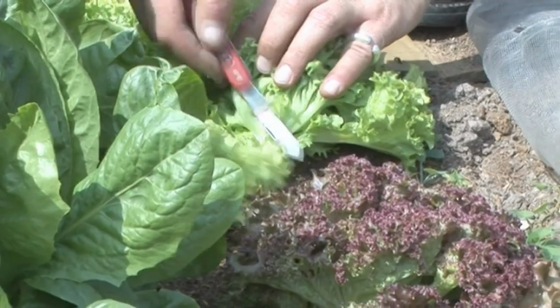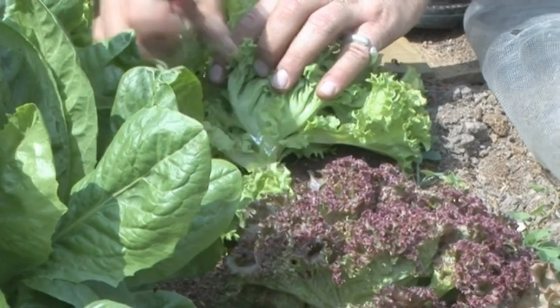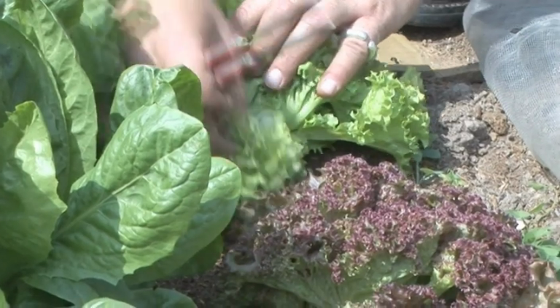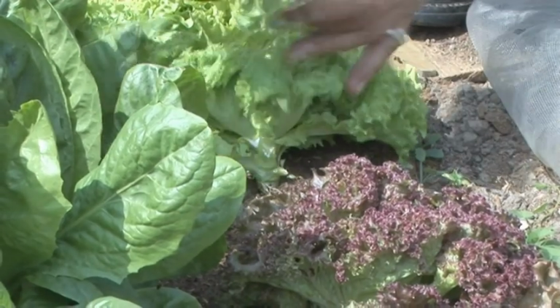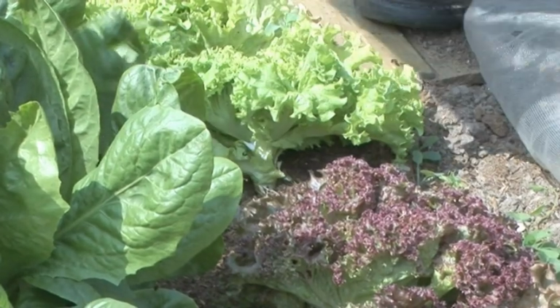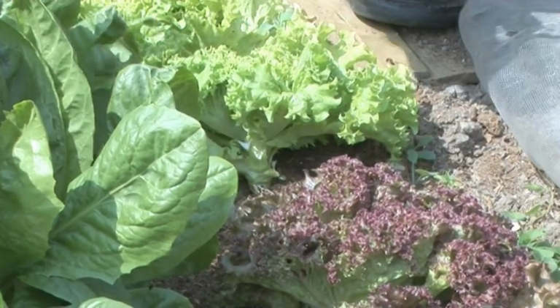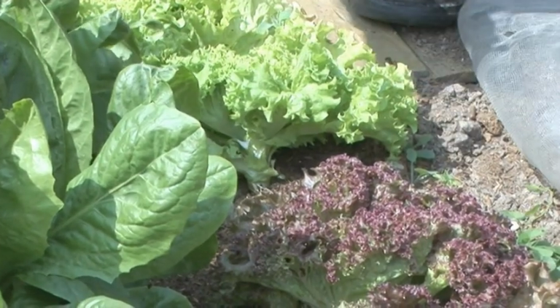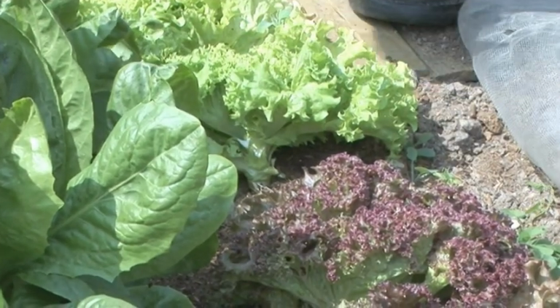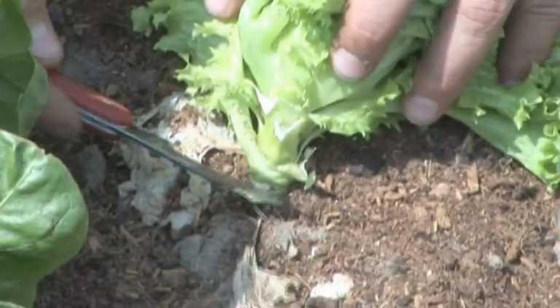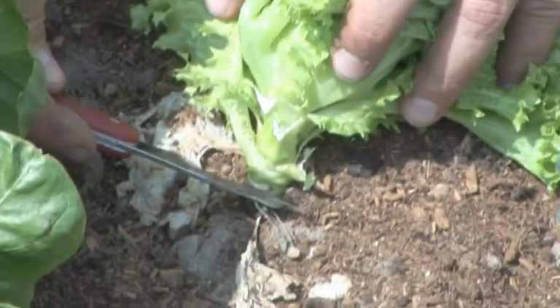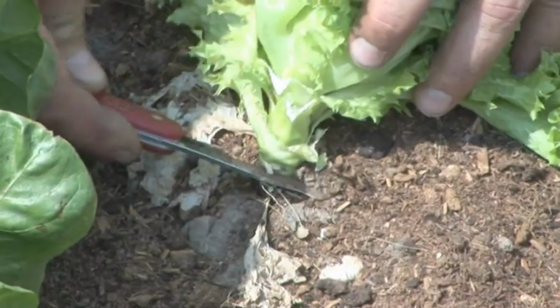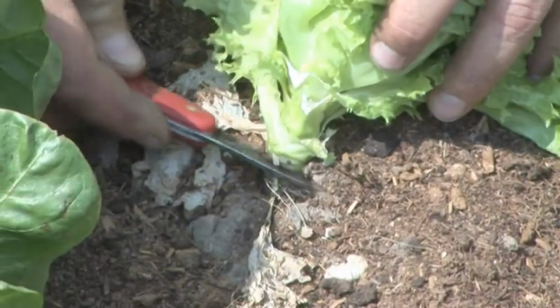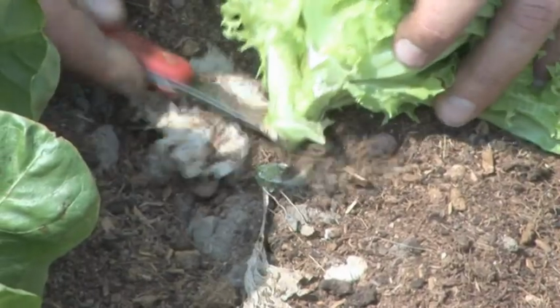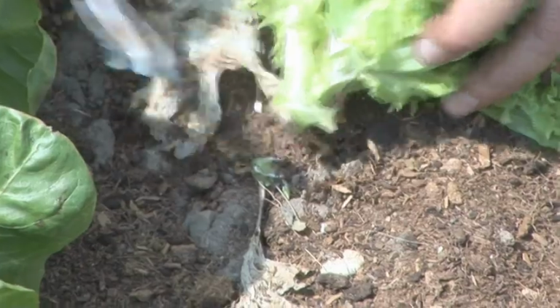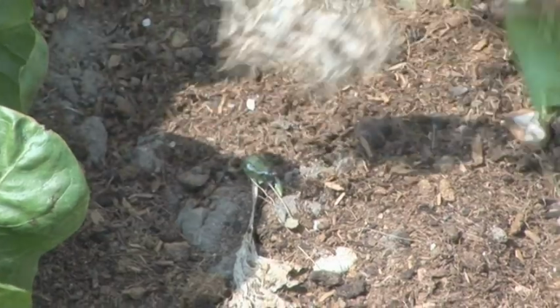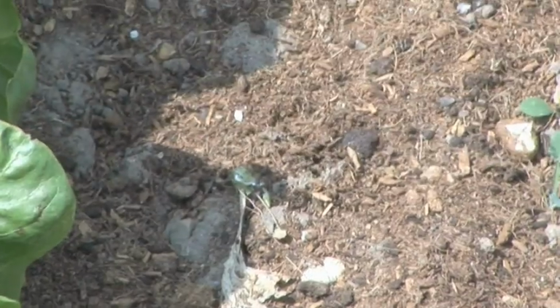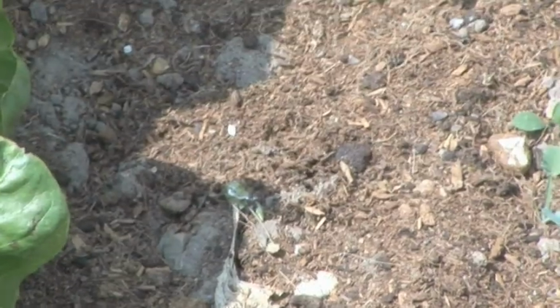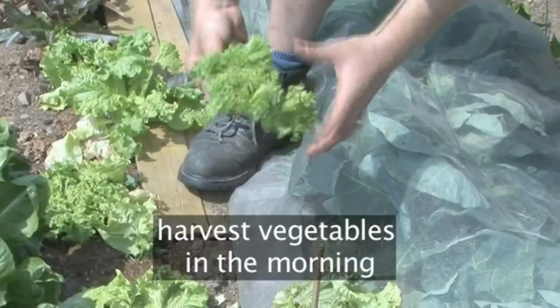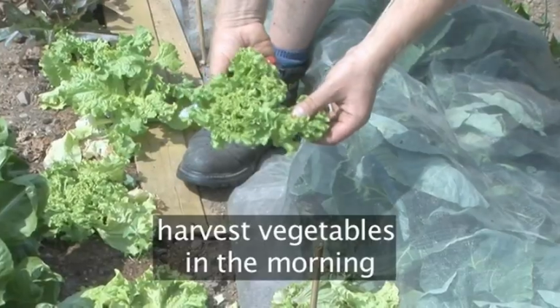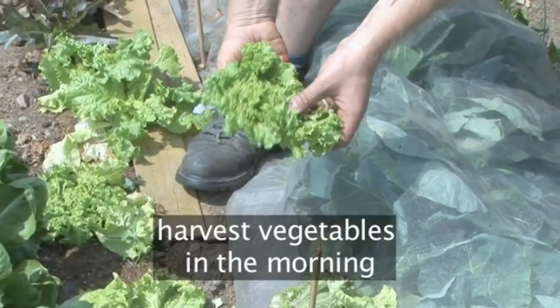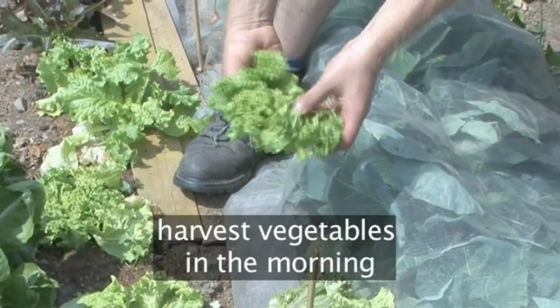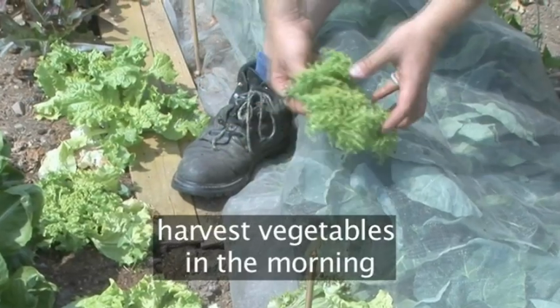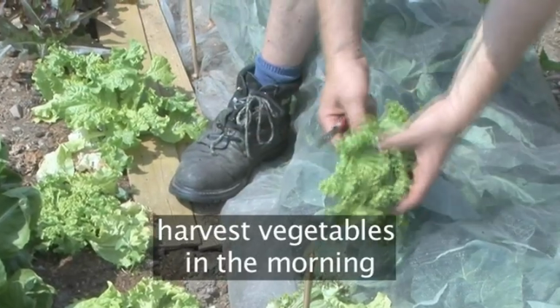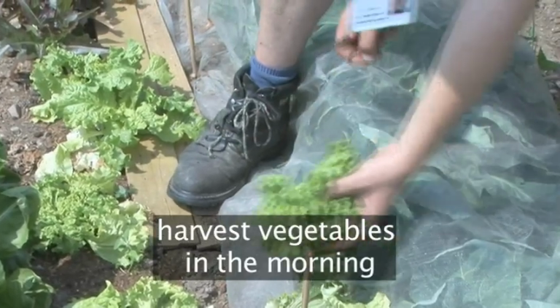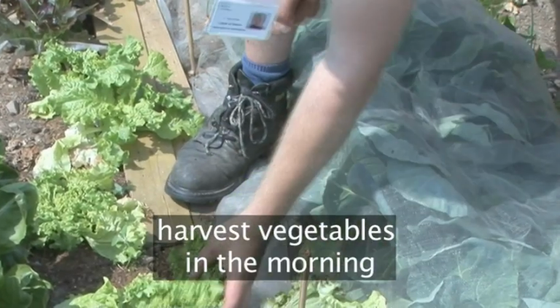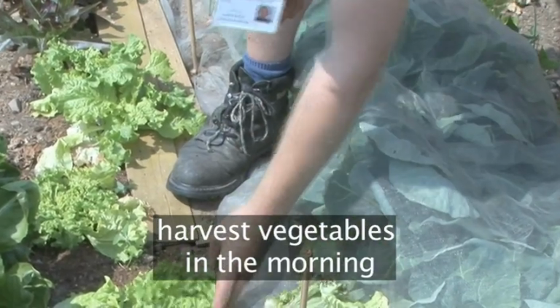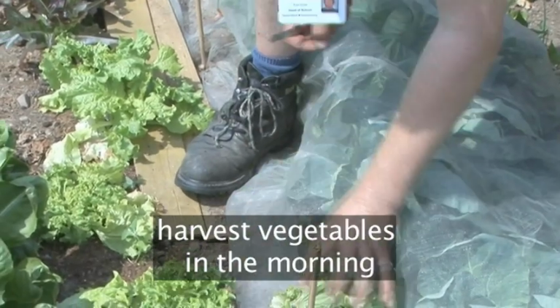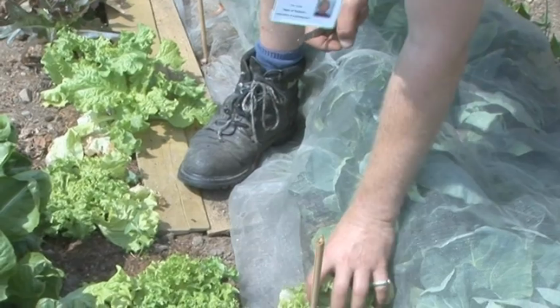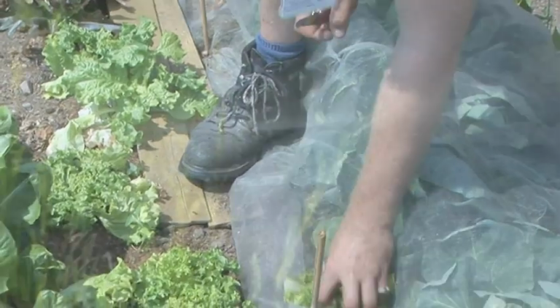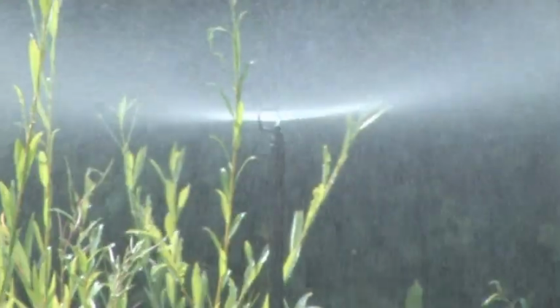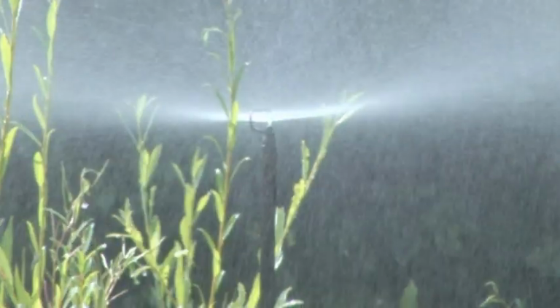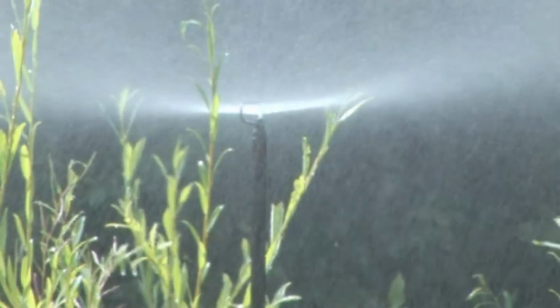Either remove the leaves you want for the day, or sever the whole head at the base to remove an entire lettuce. Whenever possible, harvest vegetables during the cool part of the morning and process or store them as soon as you can.